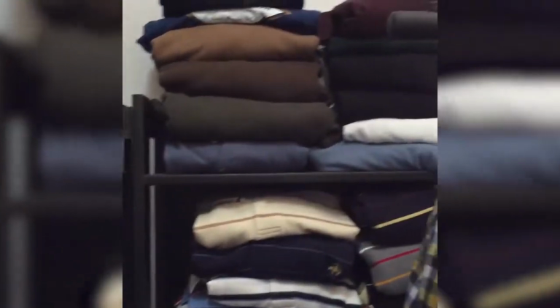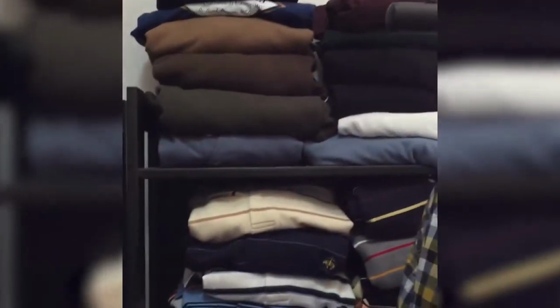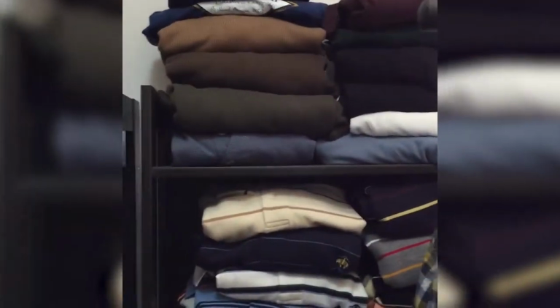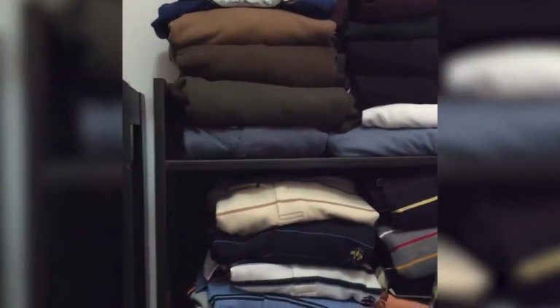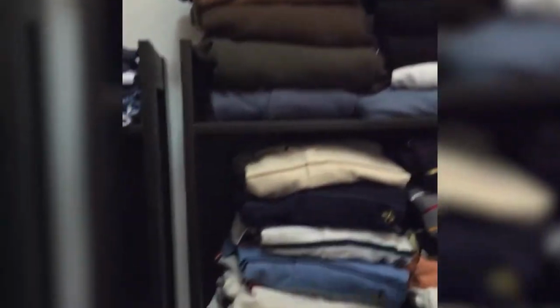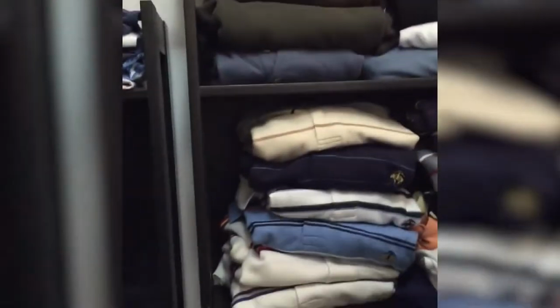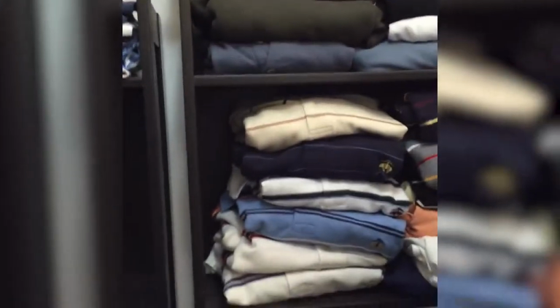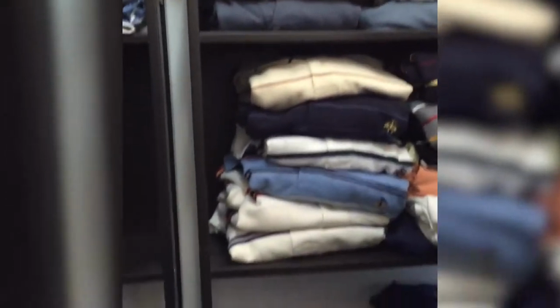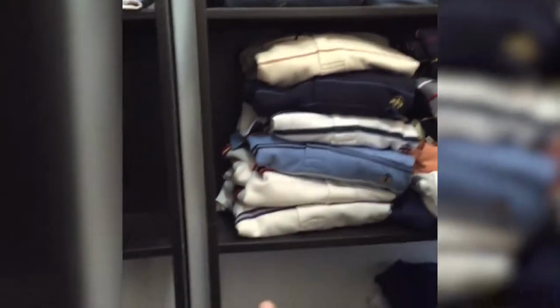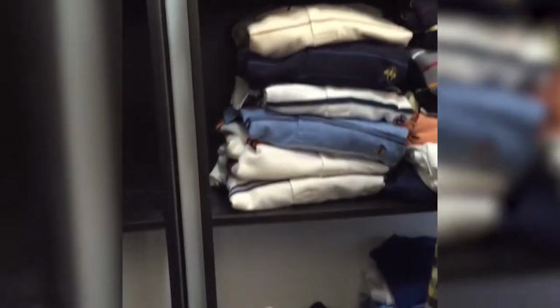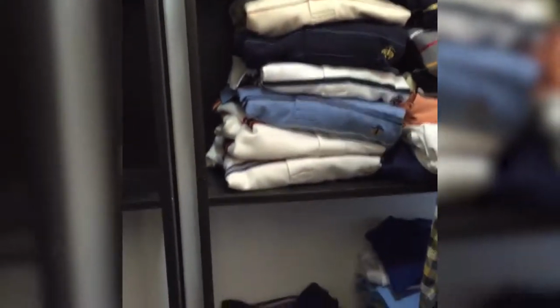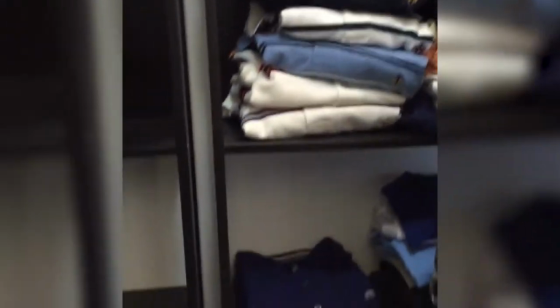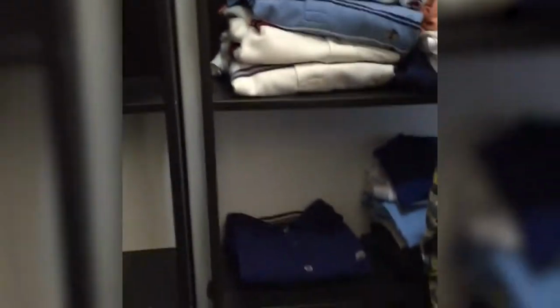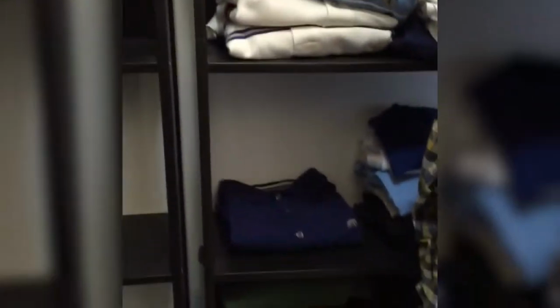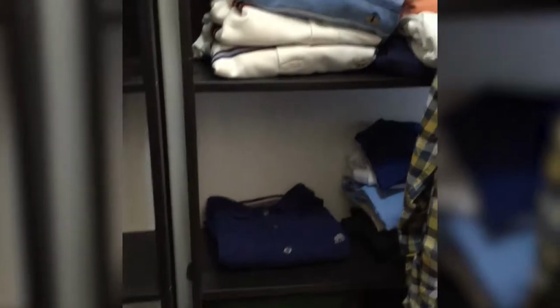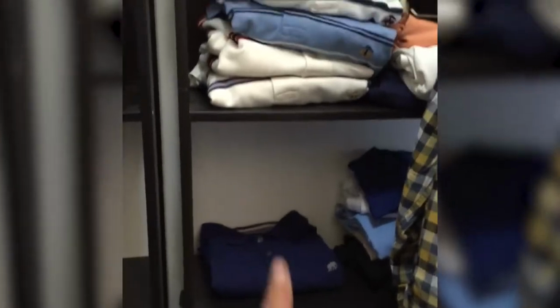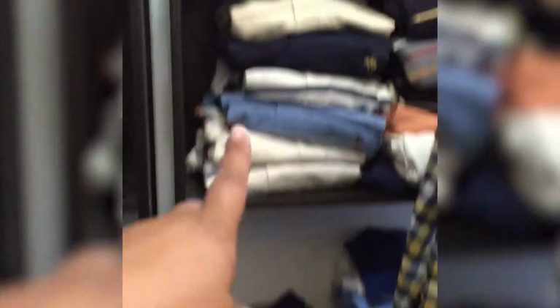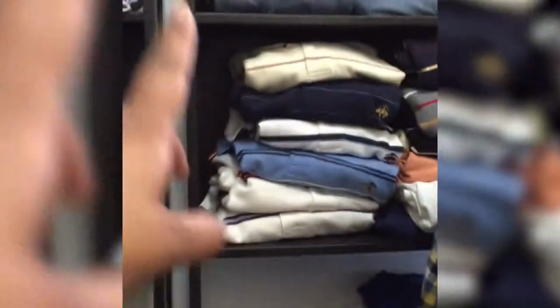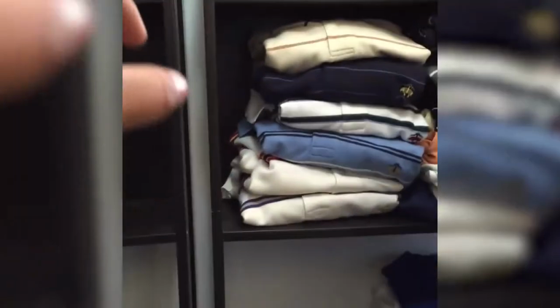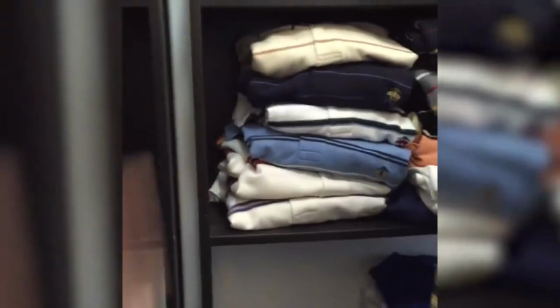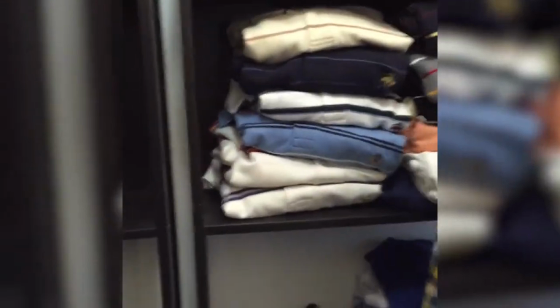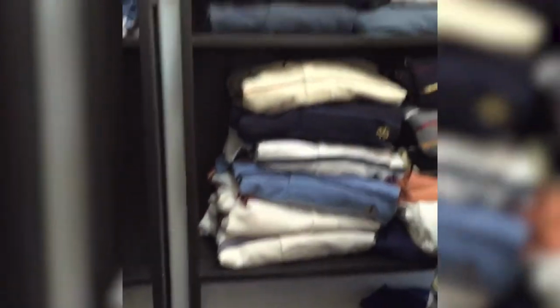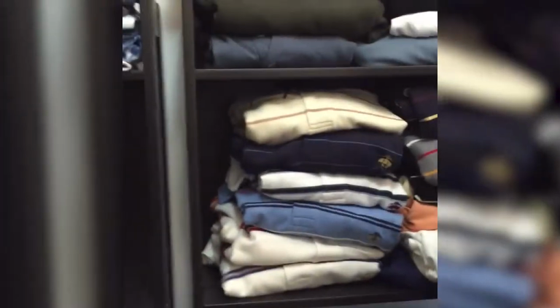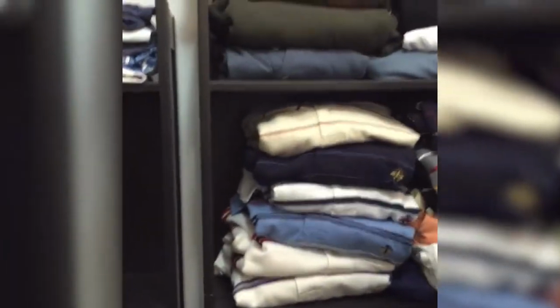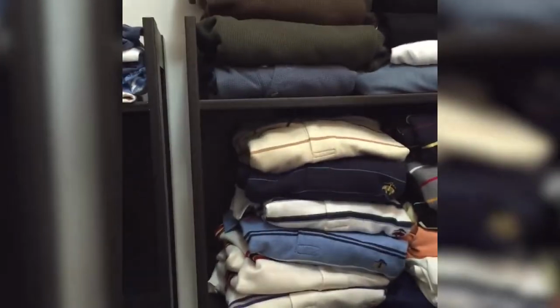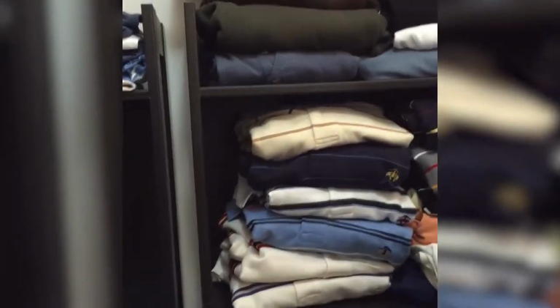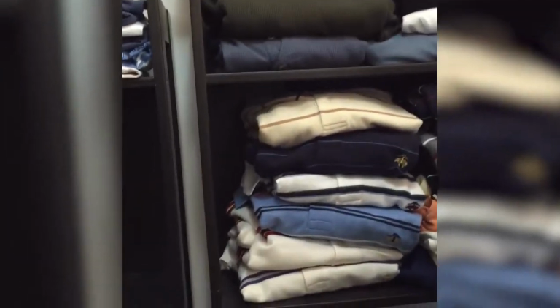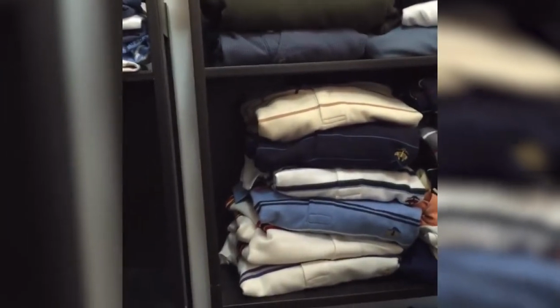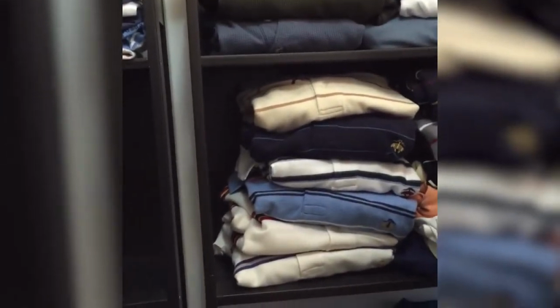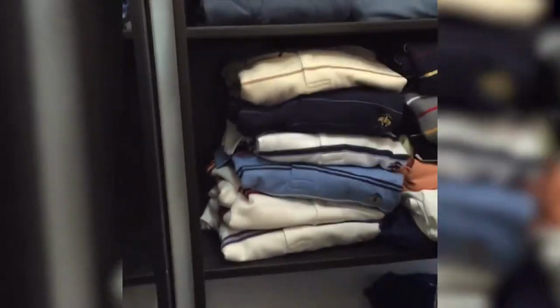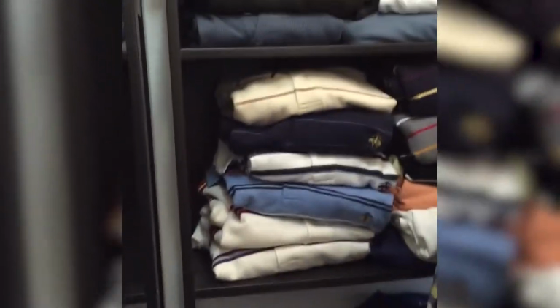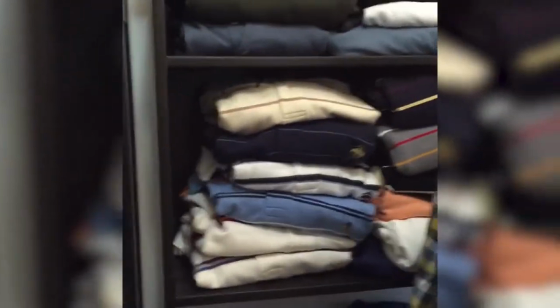And finally, all the woolly and long-sleeve stuff which he needs for when he travels. So this was the walk-in closet, all organised, which is great.